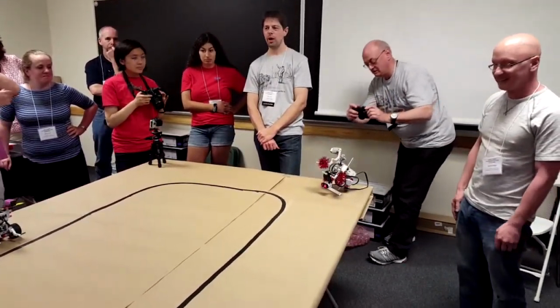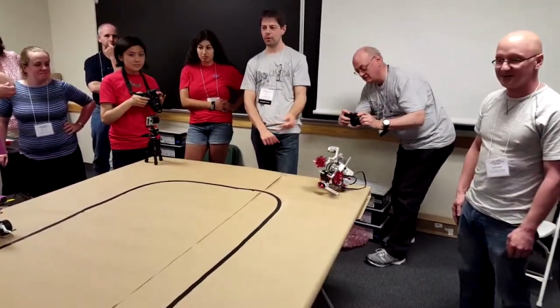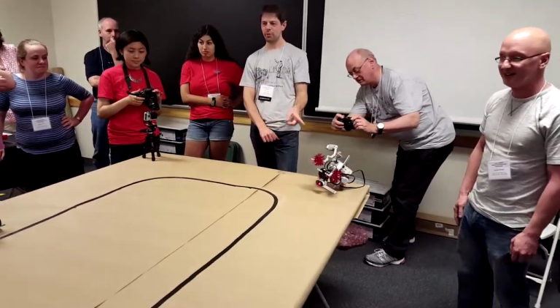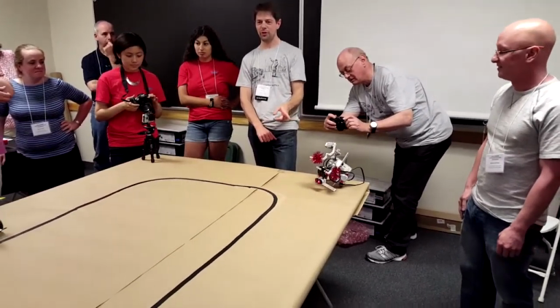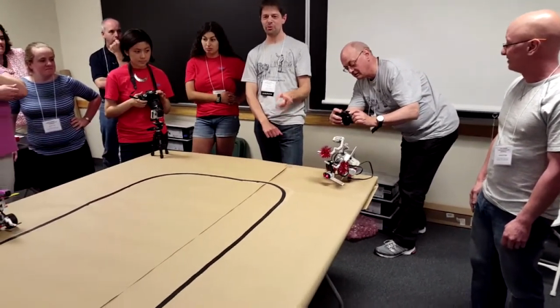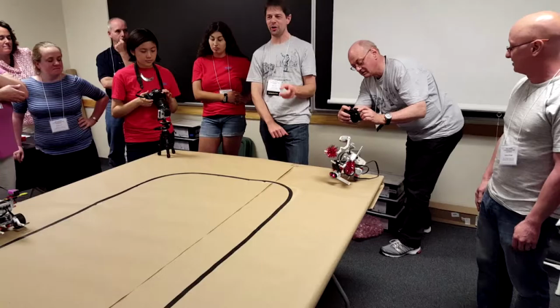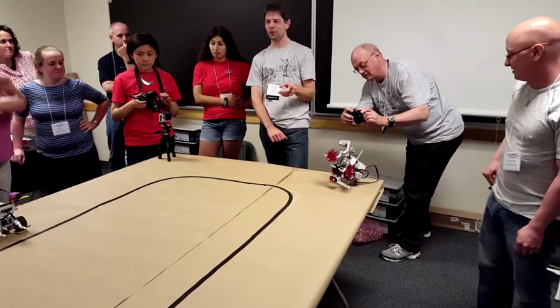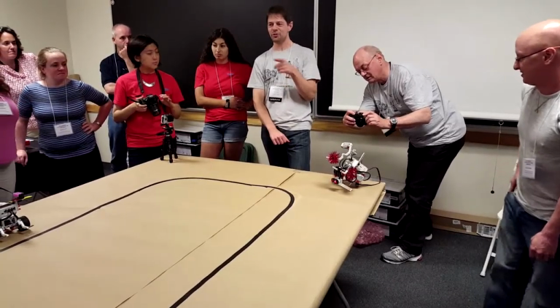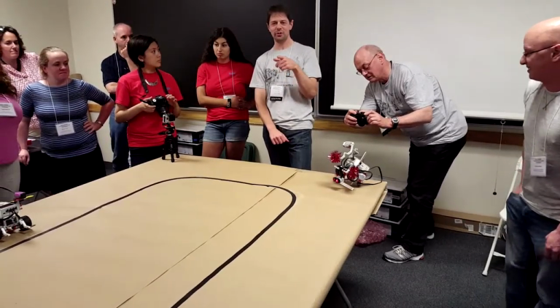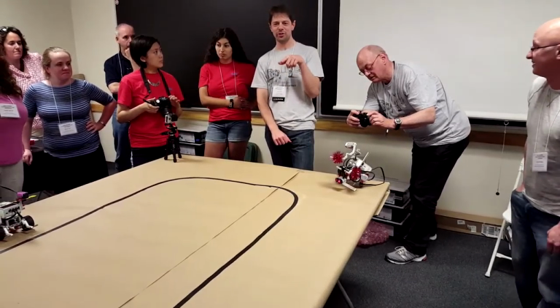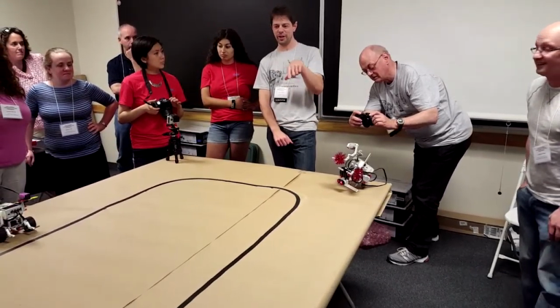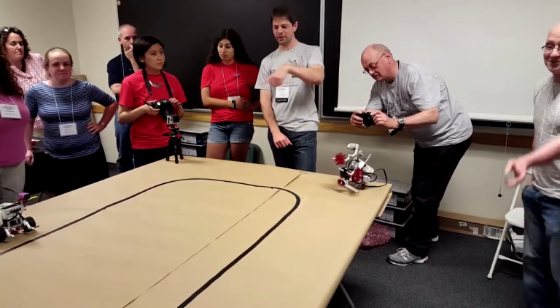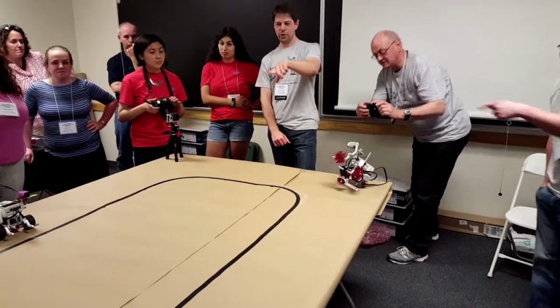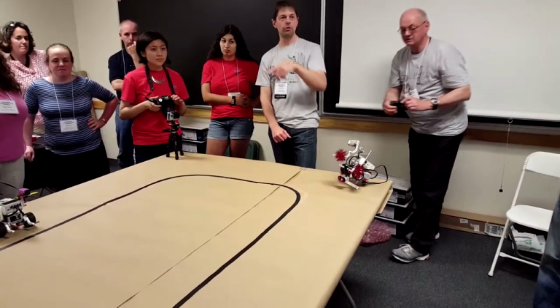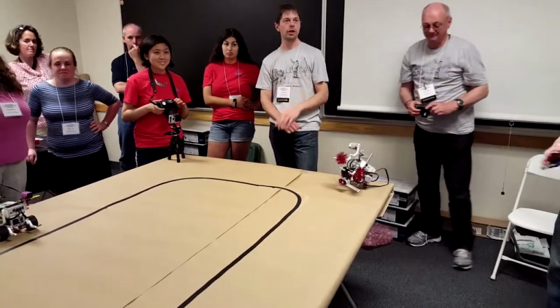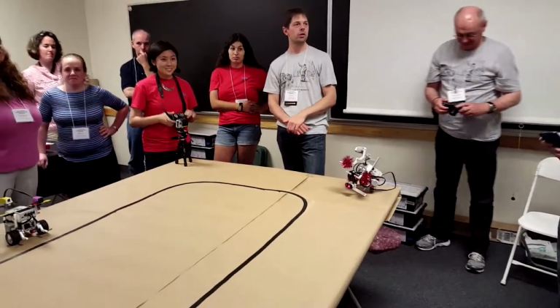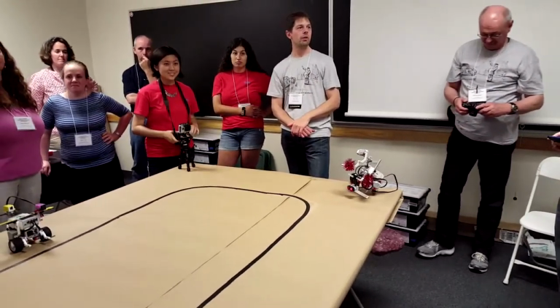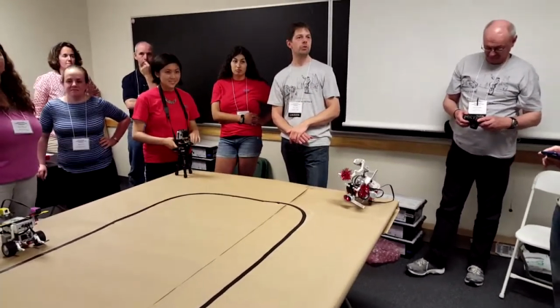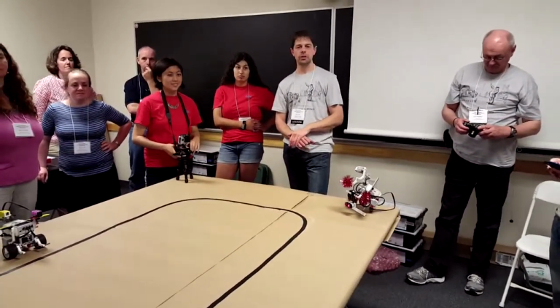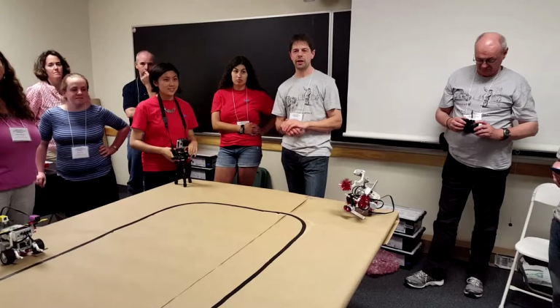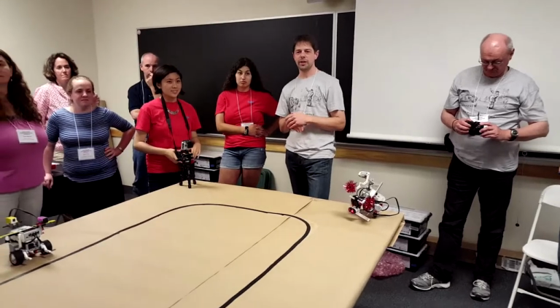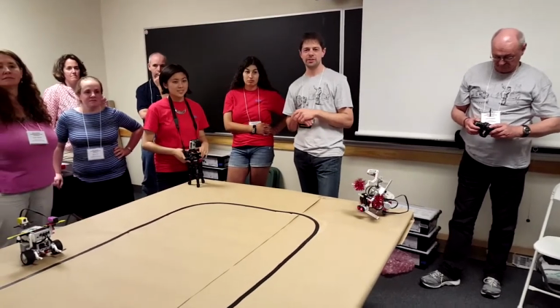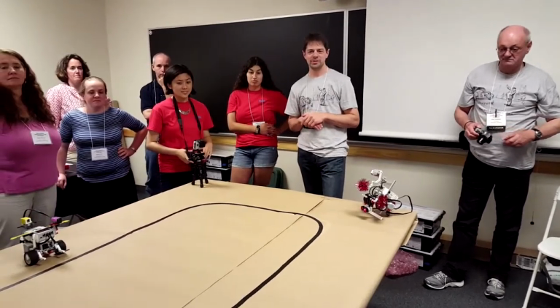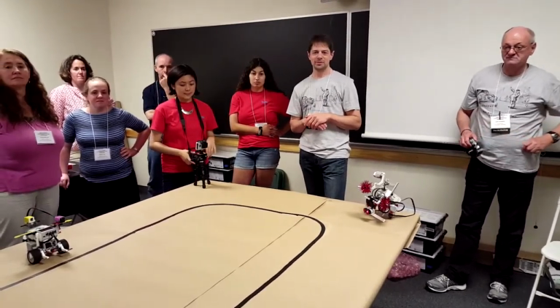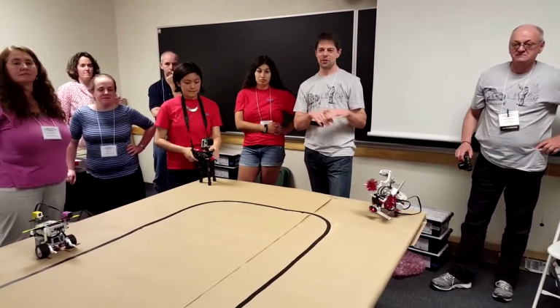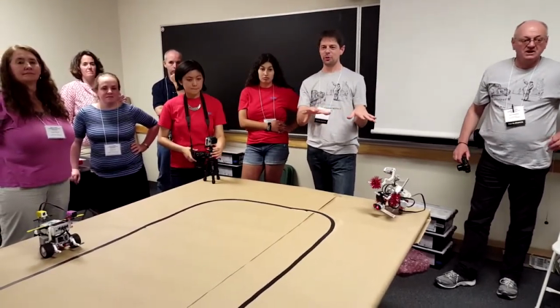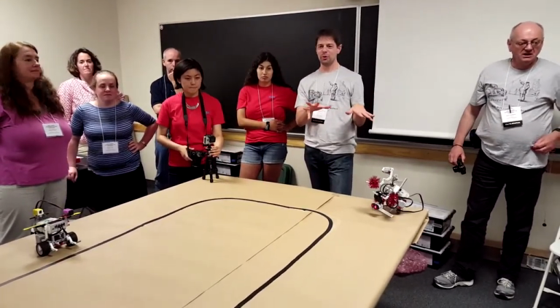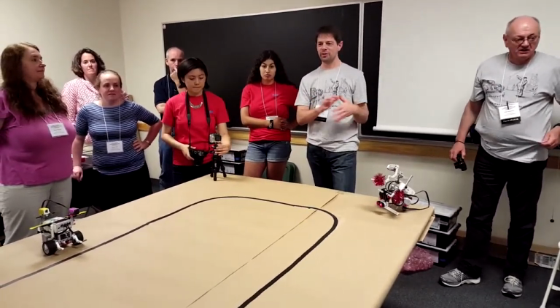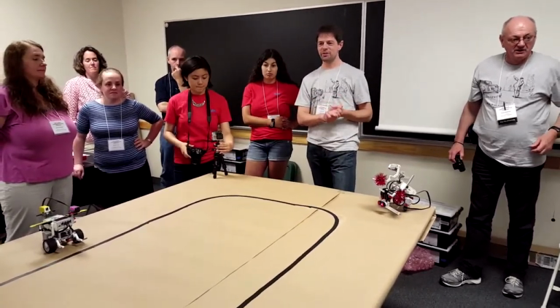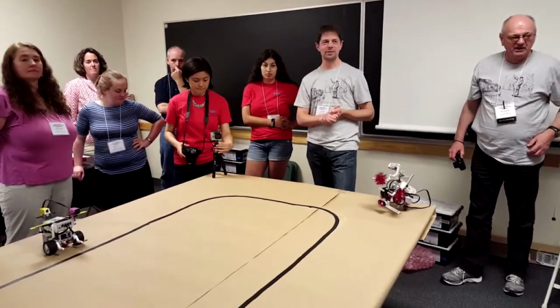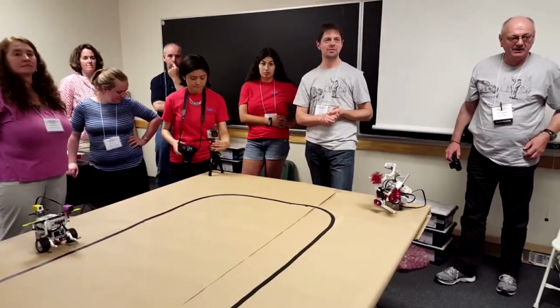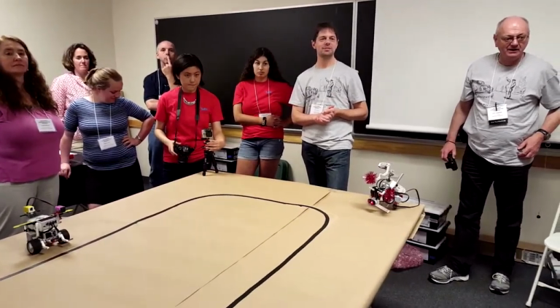Well, maybe we put demonstrating that on hold until we see the team that's got the line following. If you'd like to show that, and then — are we ready to work together? Very nice, you even made it.